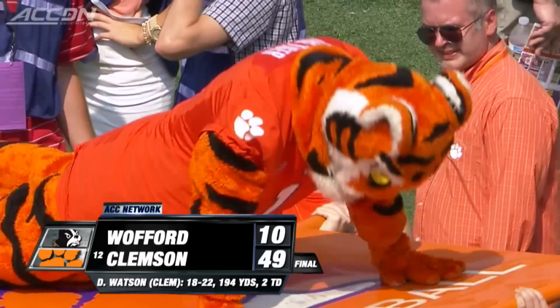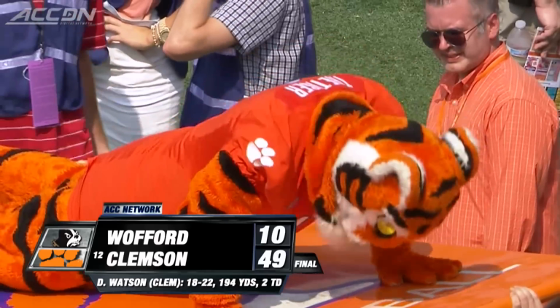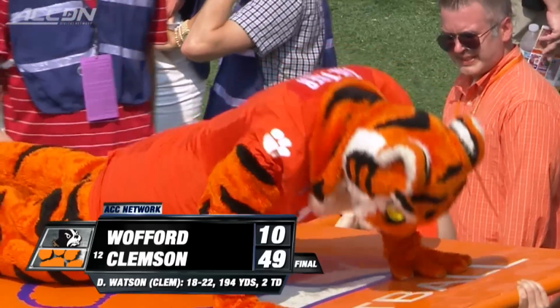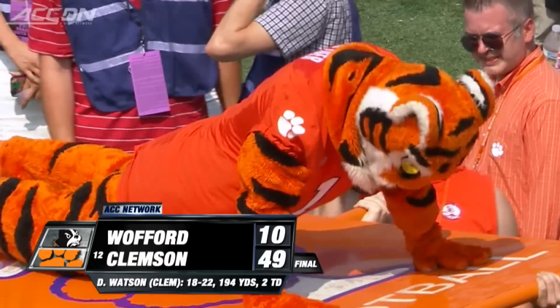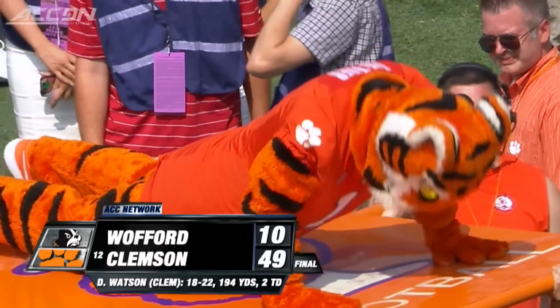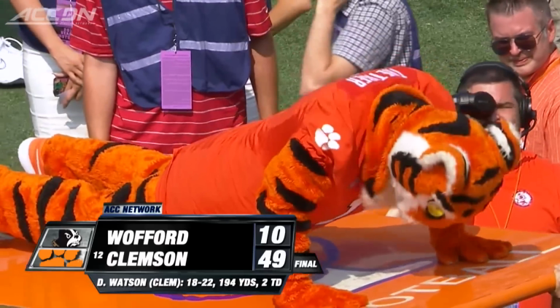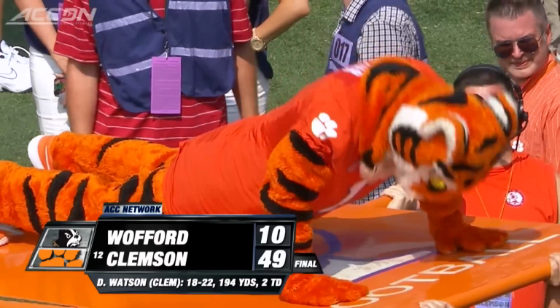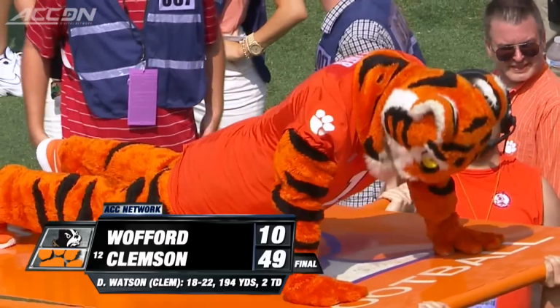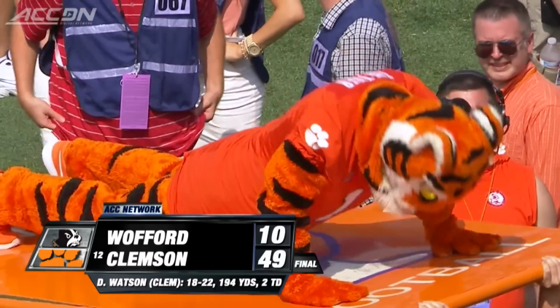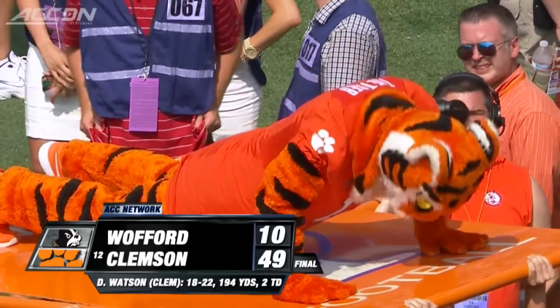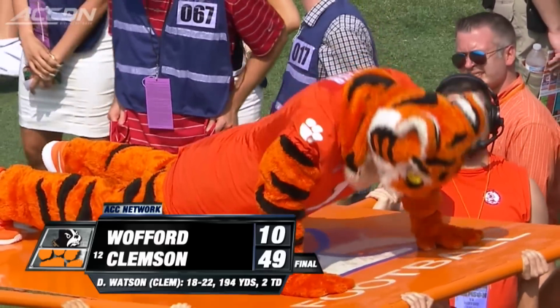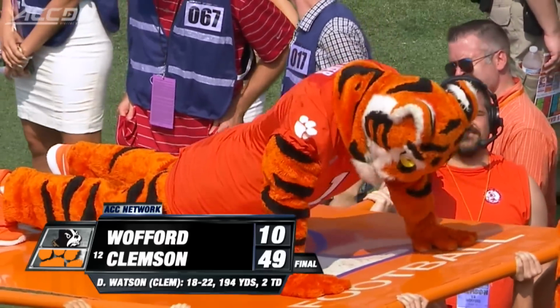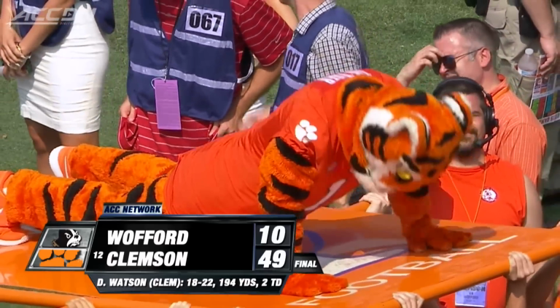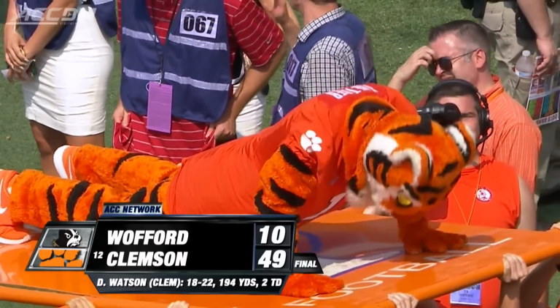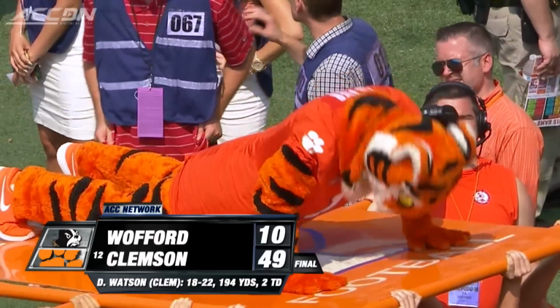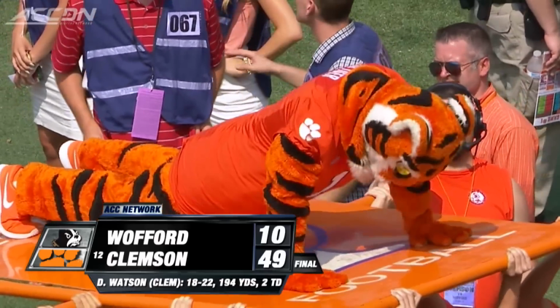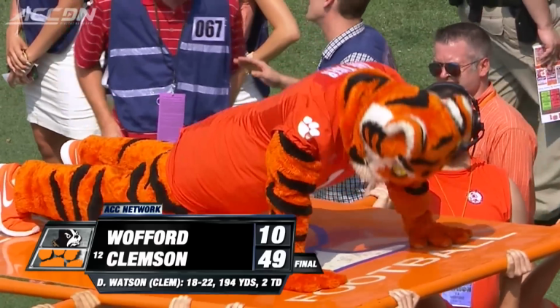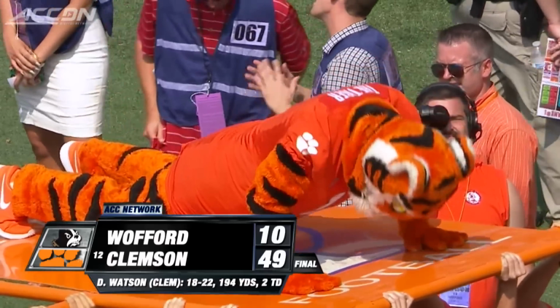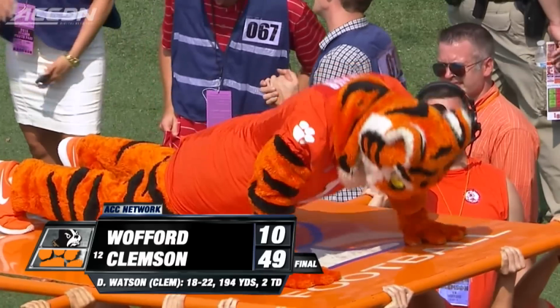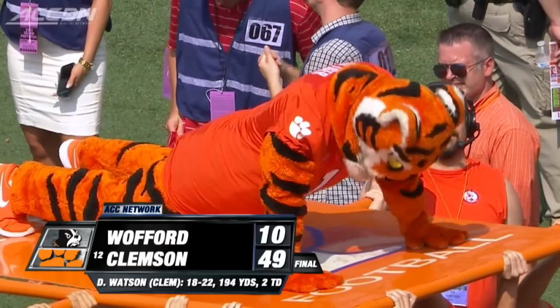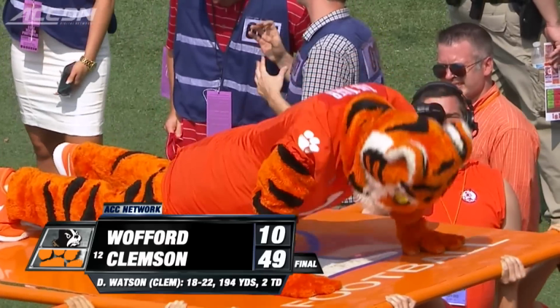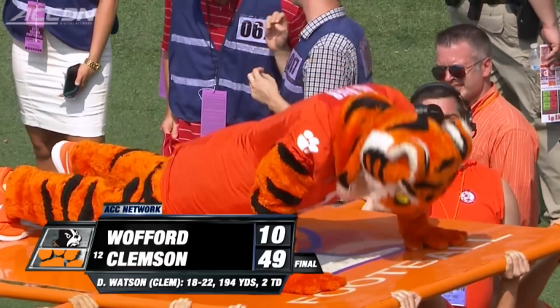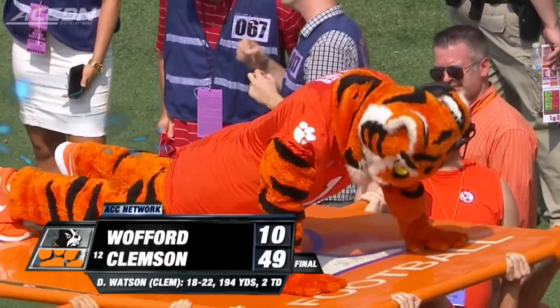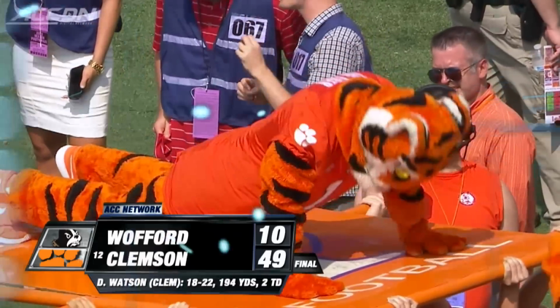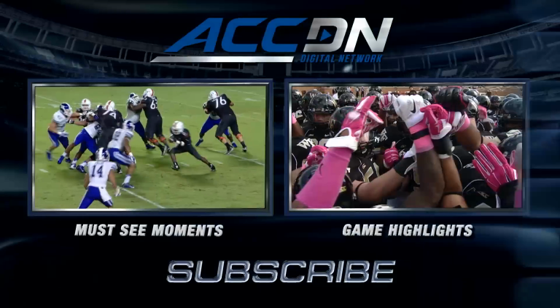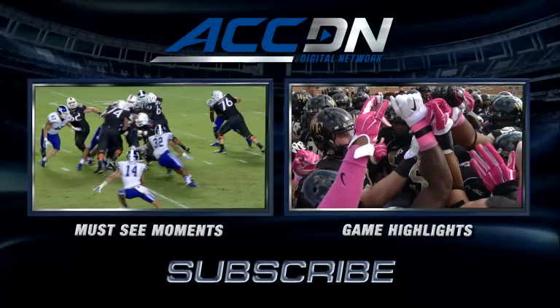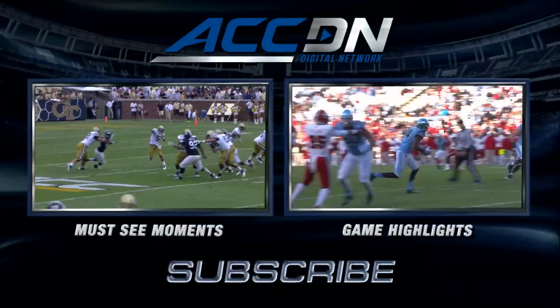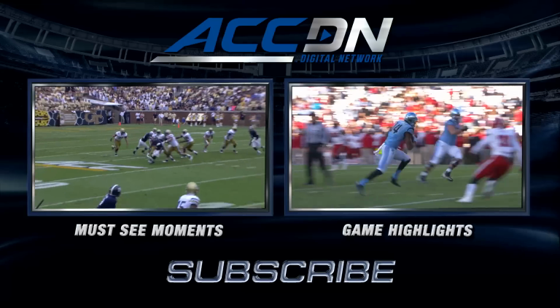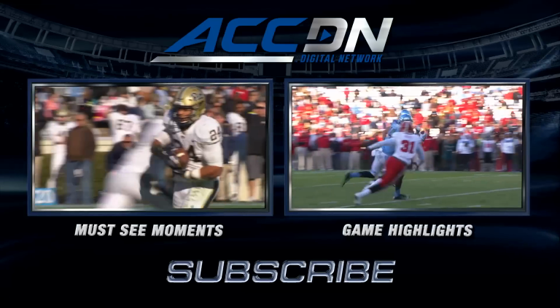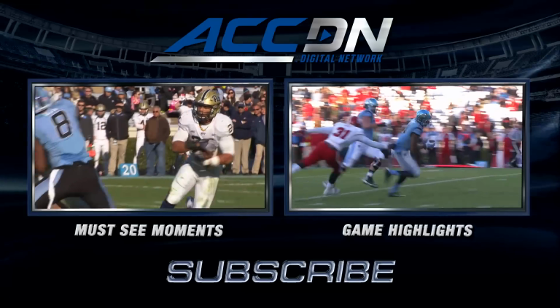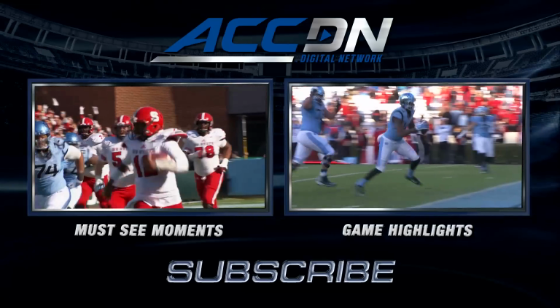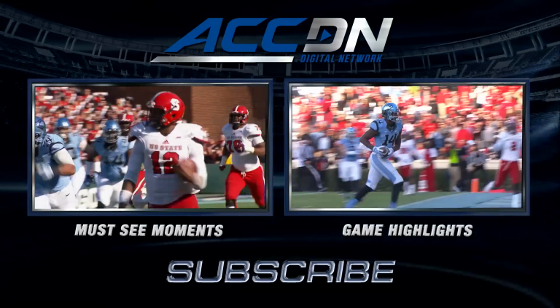That's a lot of push-ups for the Tiger. Next week, it's App State. I'm Jeff Bischel, you're watching the ACC Digital Network — we are the official home of ACC football.